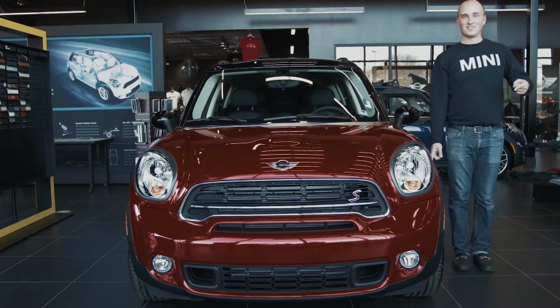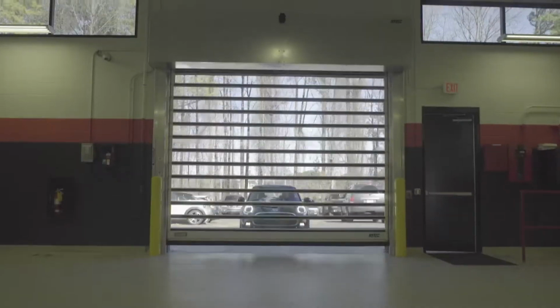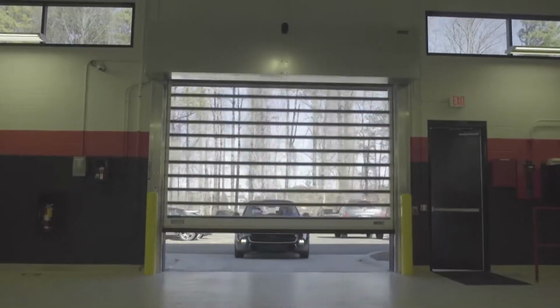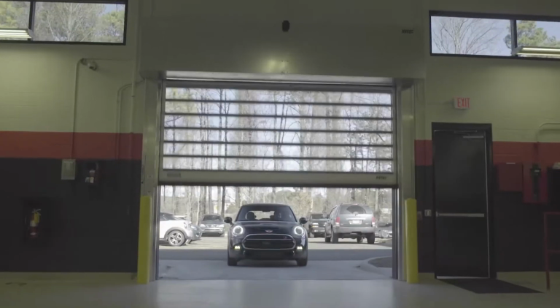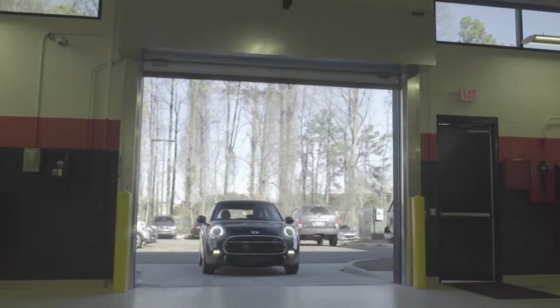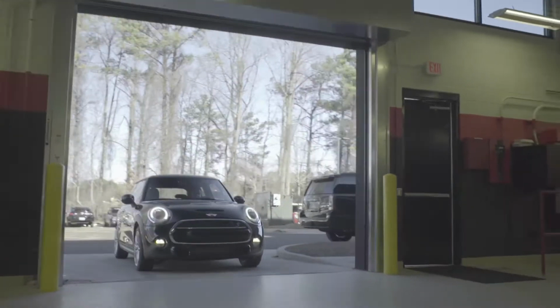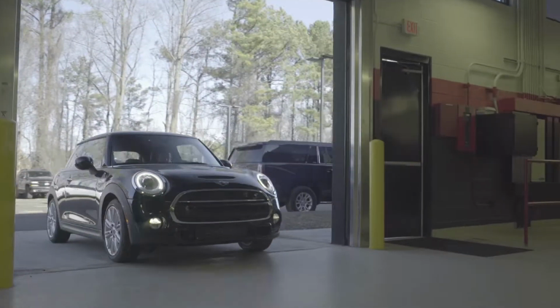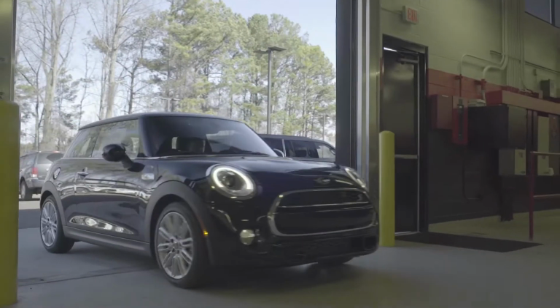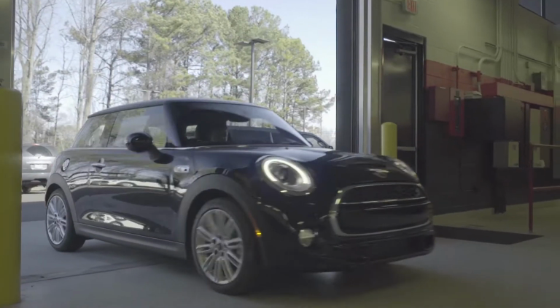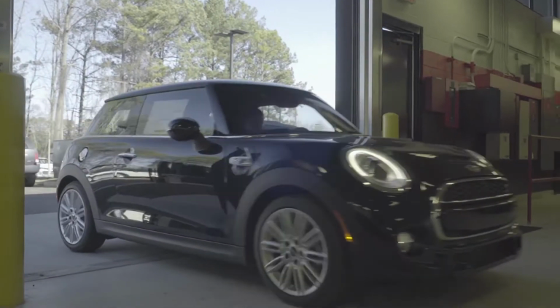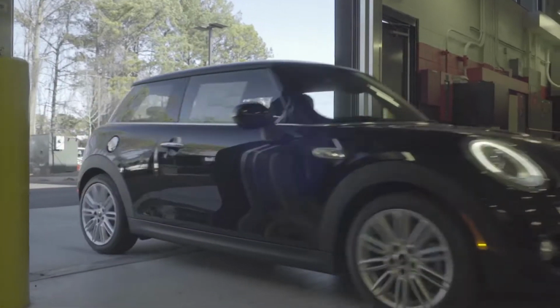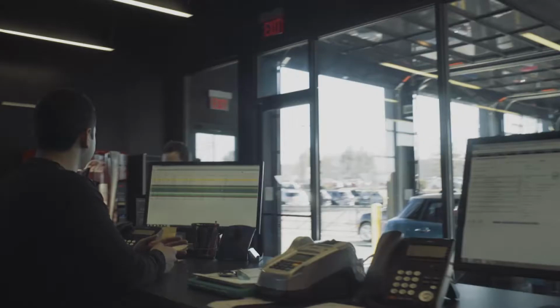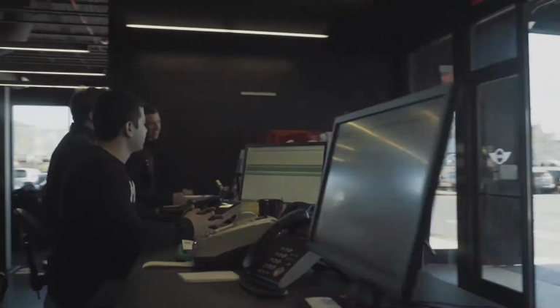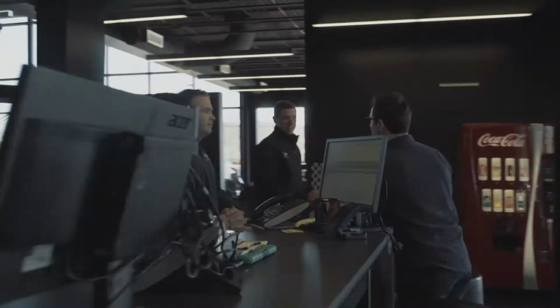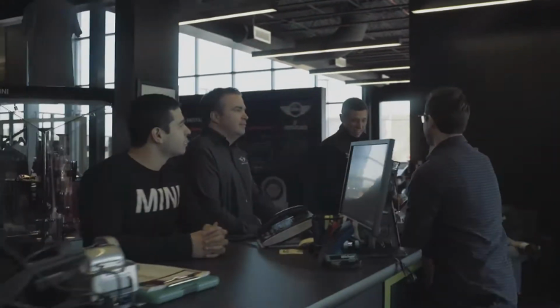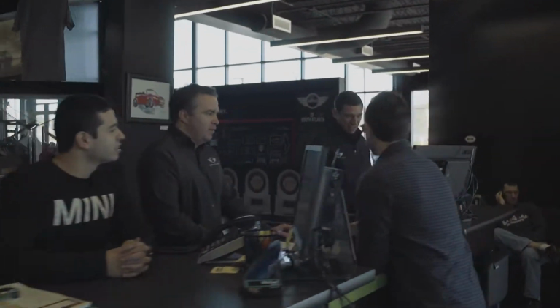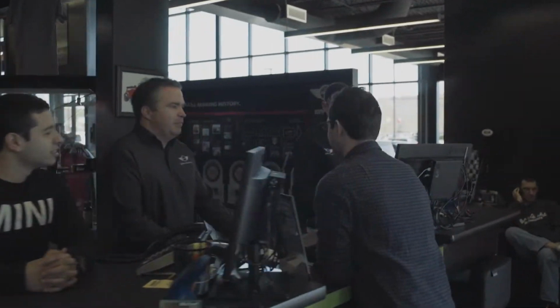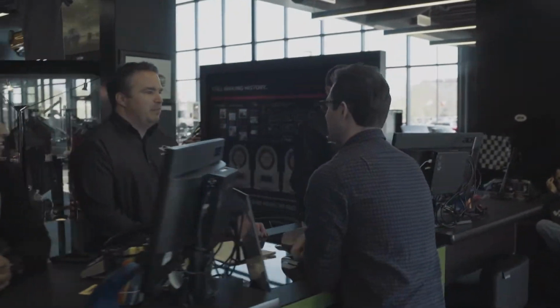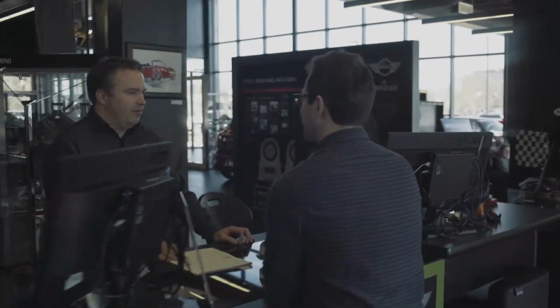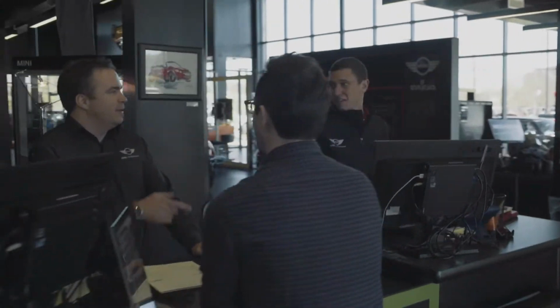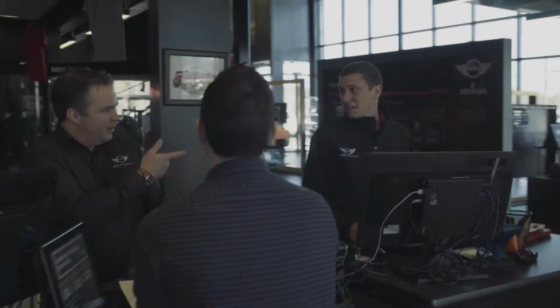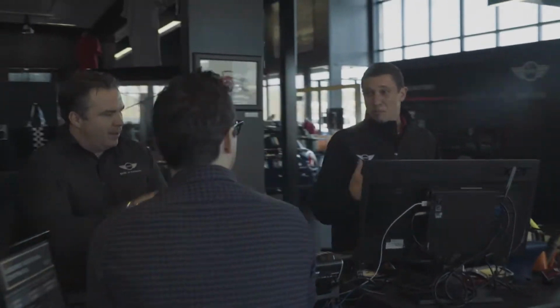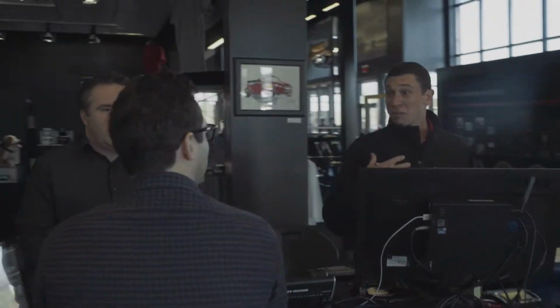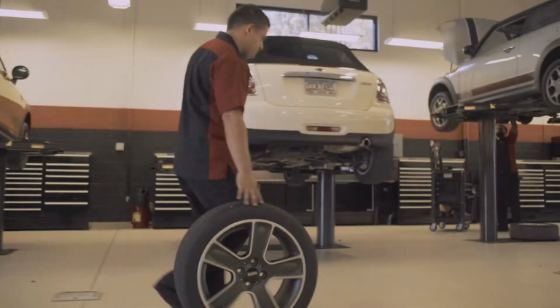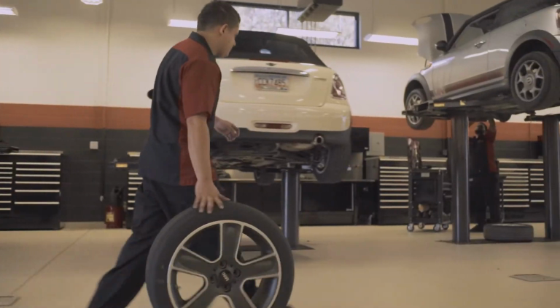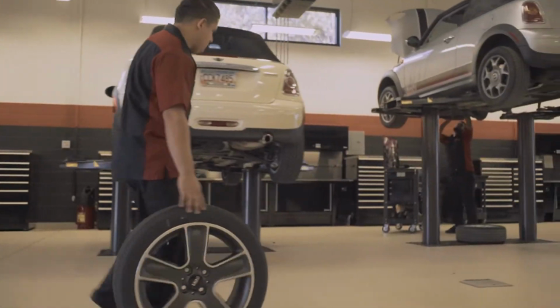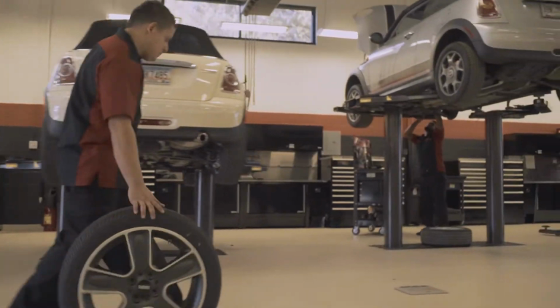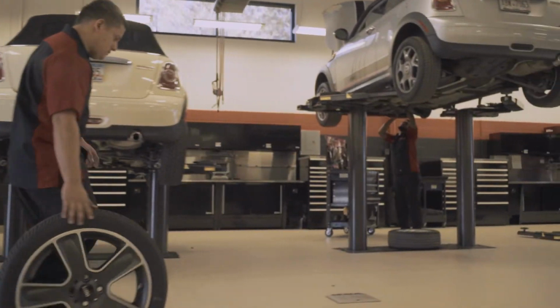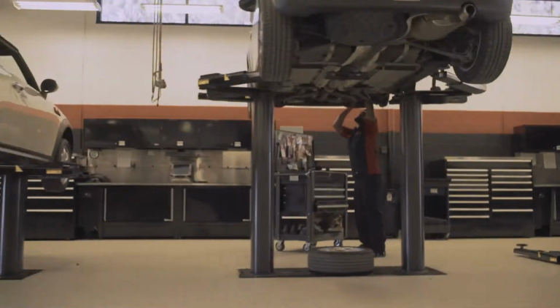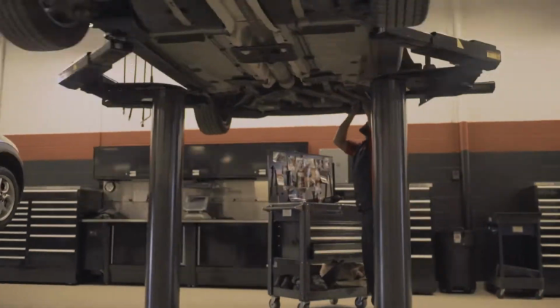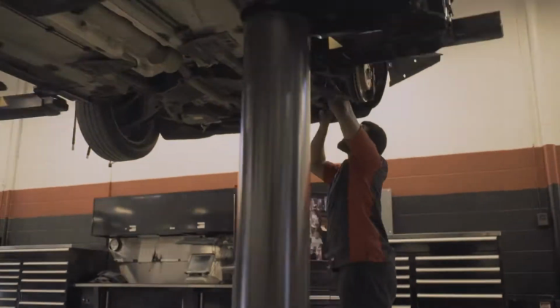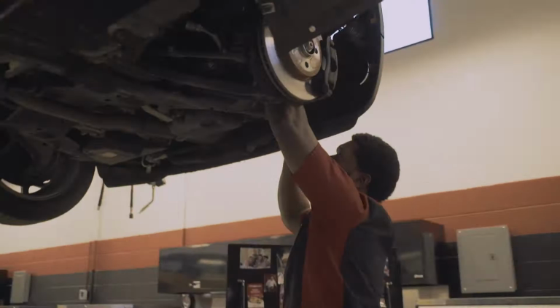And if you ever have any problems with your Mini, you can stop by our service department at any time. No appointment needed. We are here to serve you. And your car, of course.